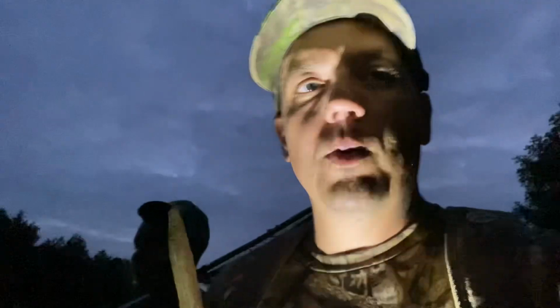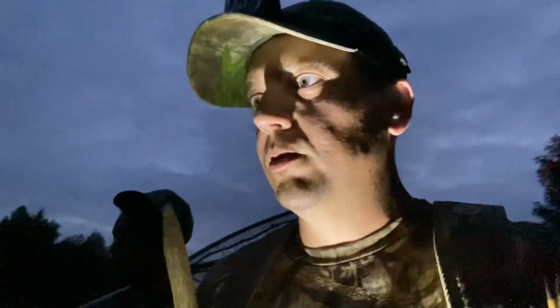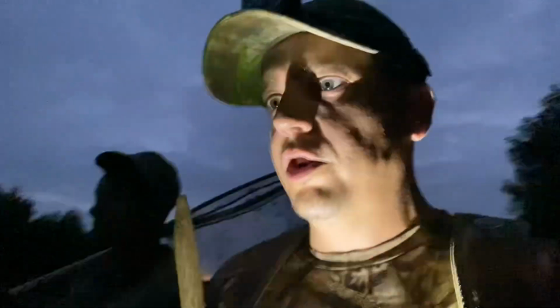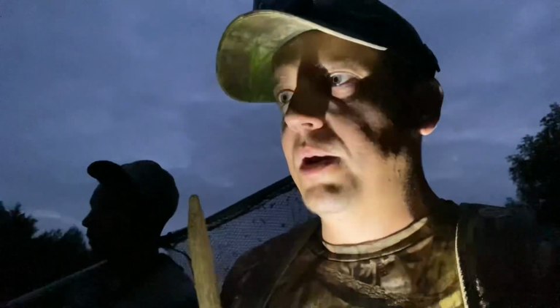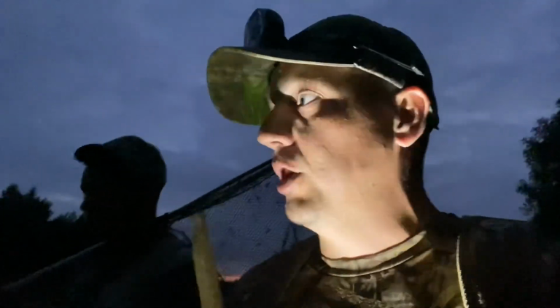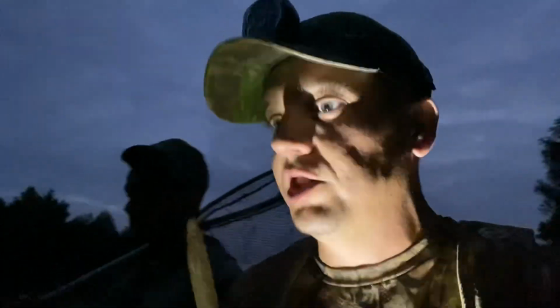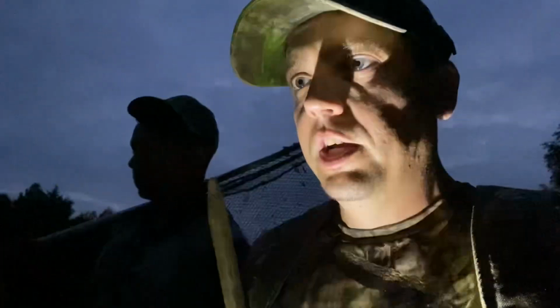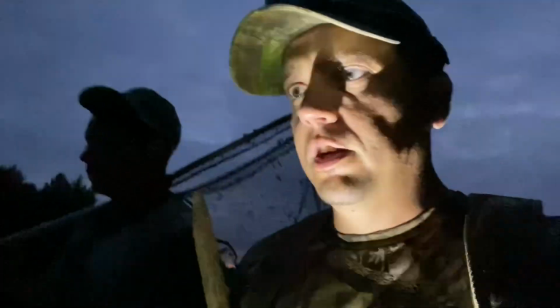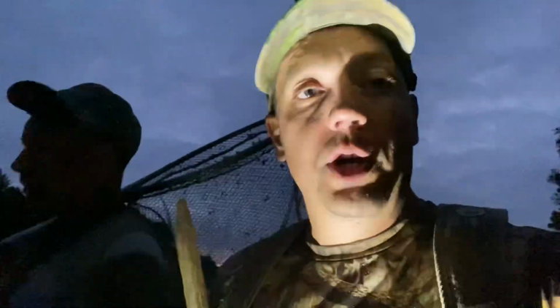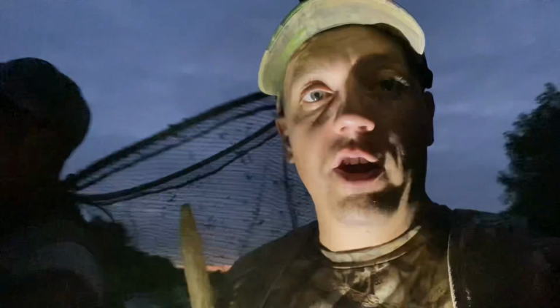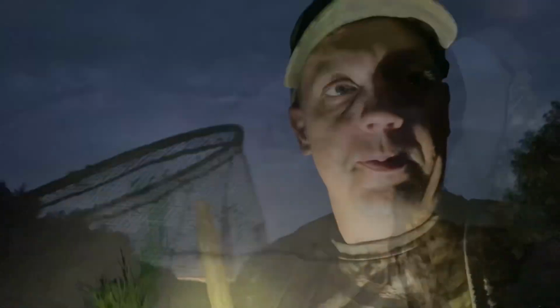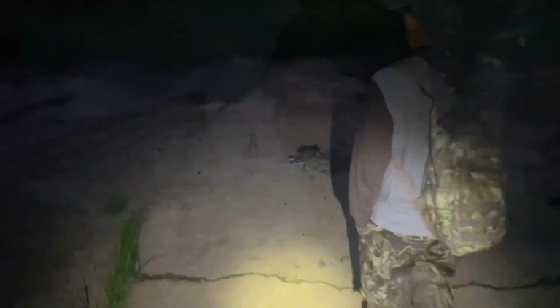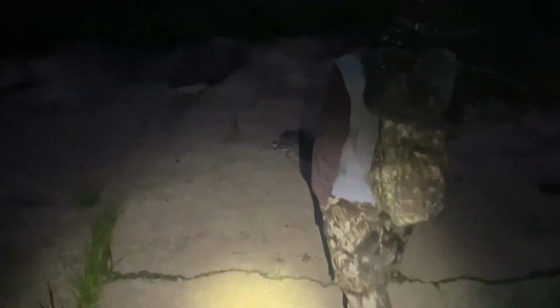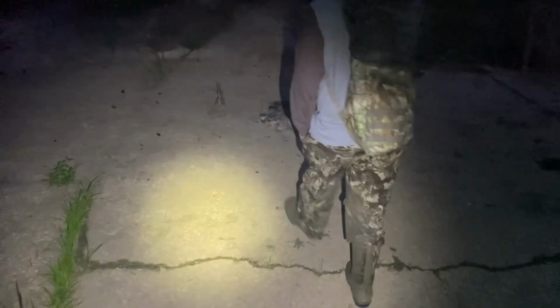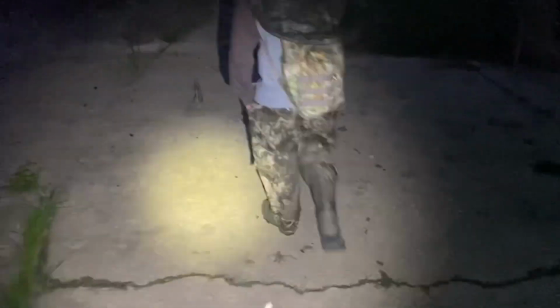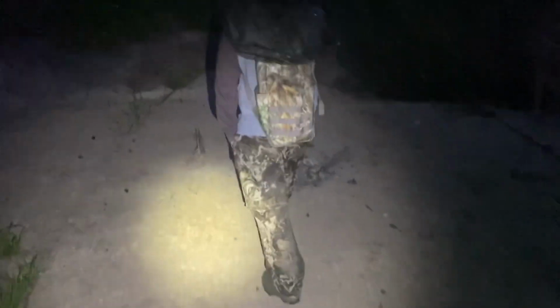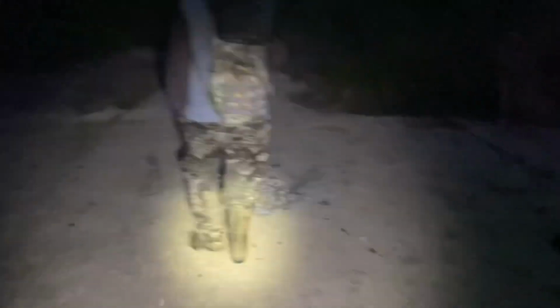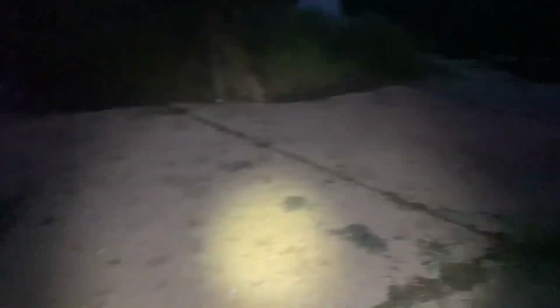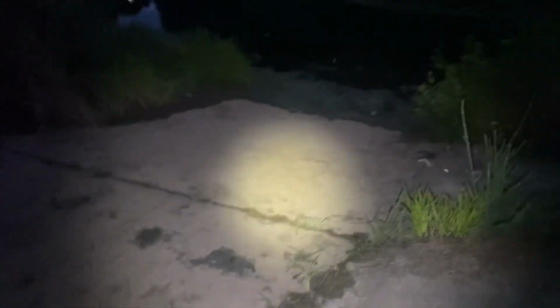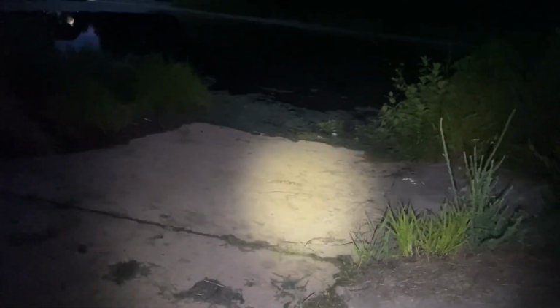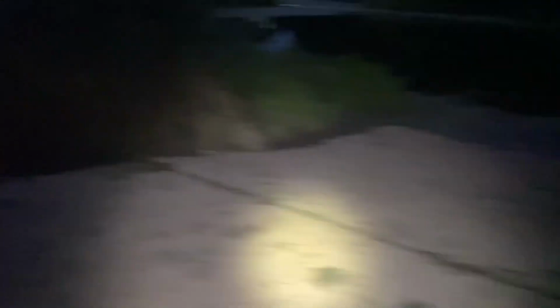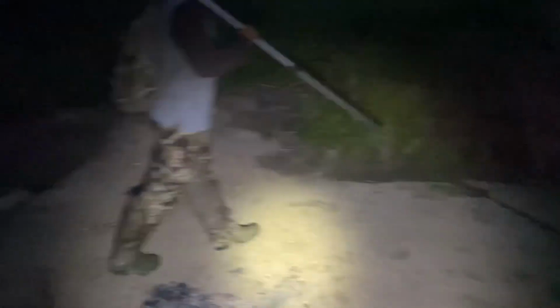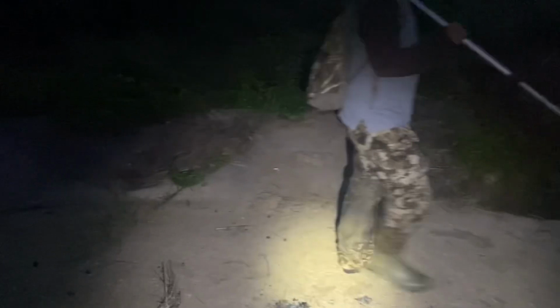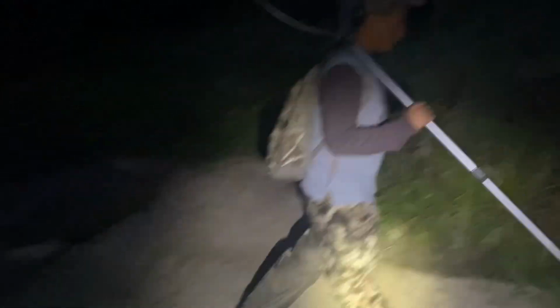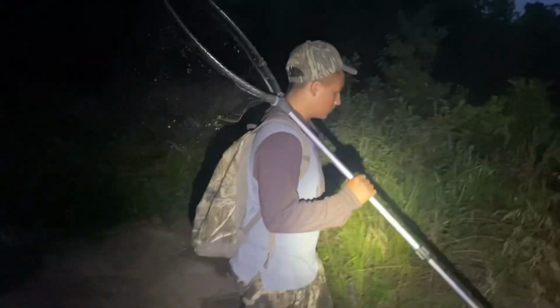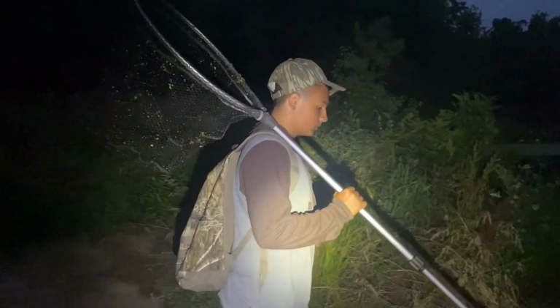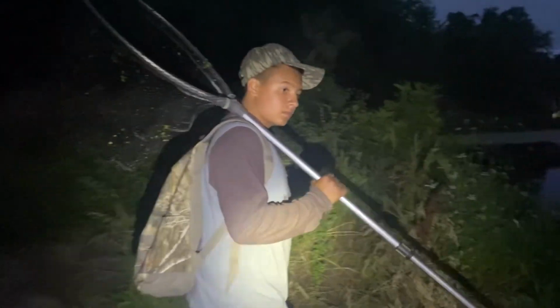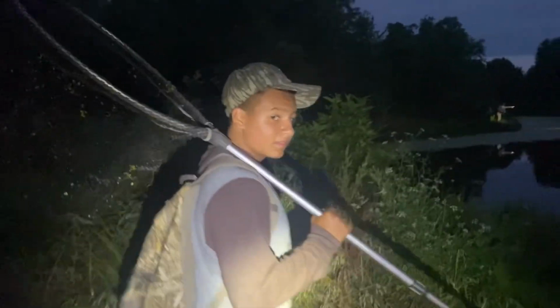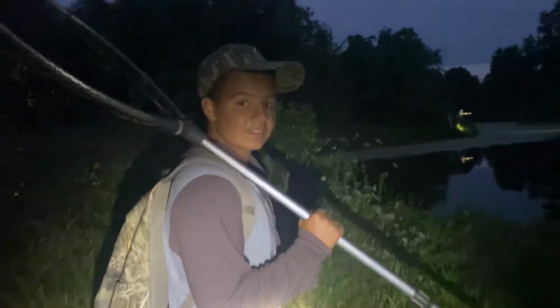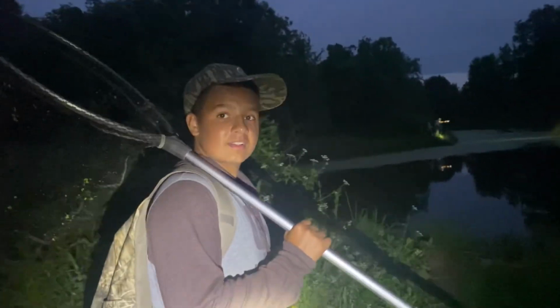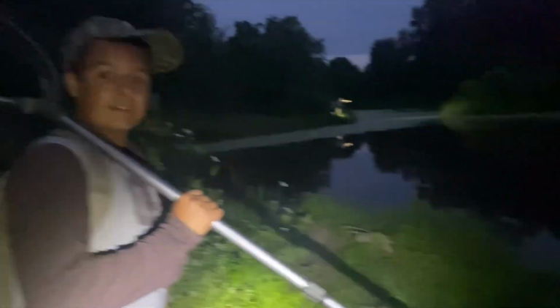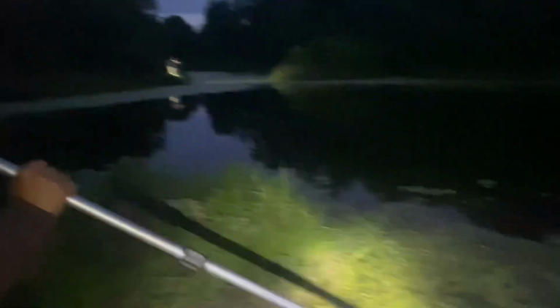We came up to a little dam. Now we have to cross it to get to a new area. Hey Dom, we better check this. Yeah, we should.